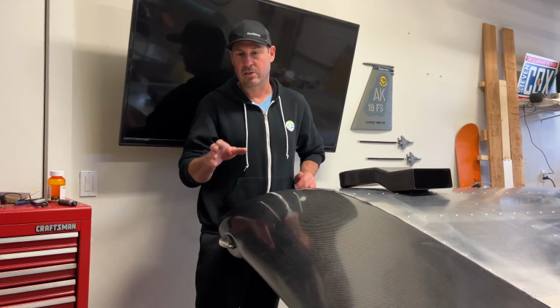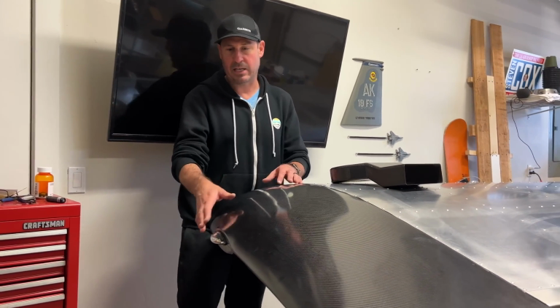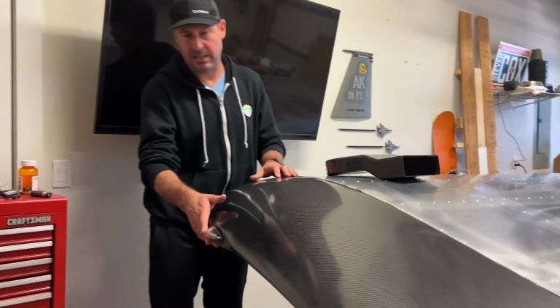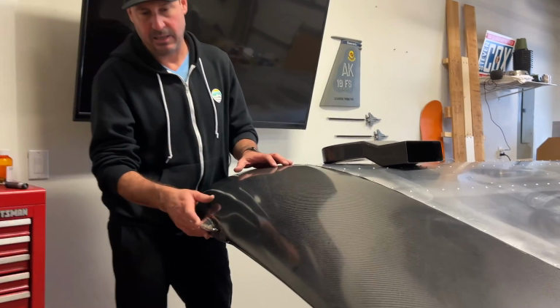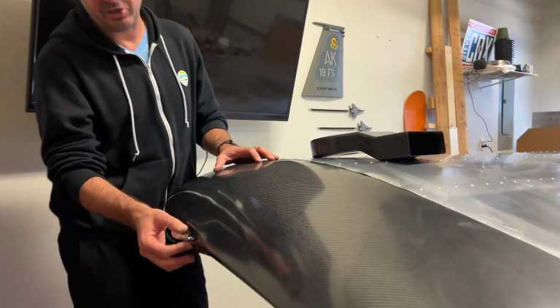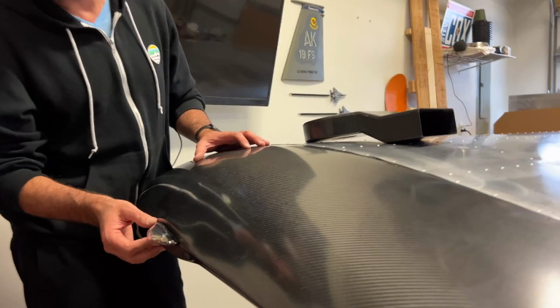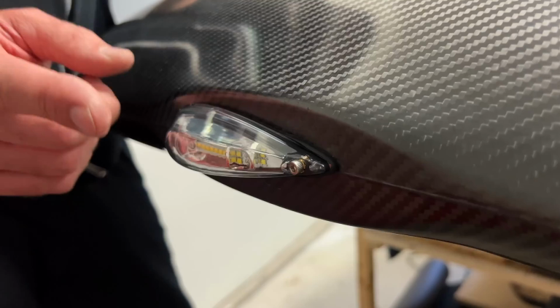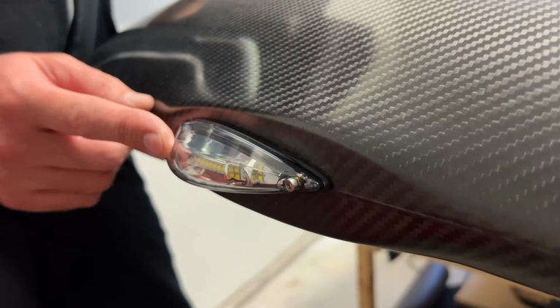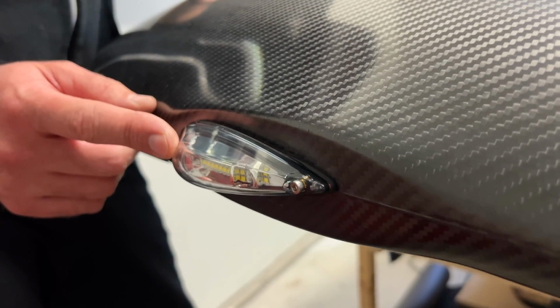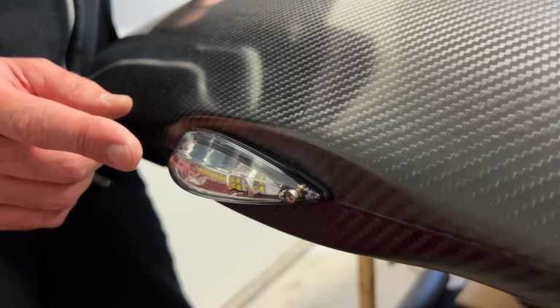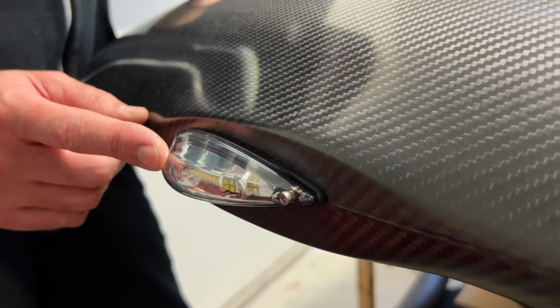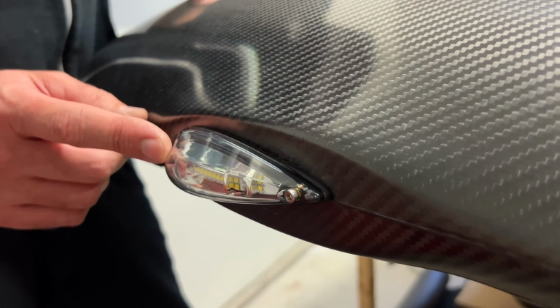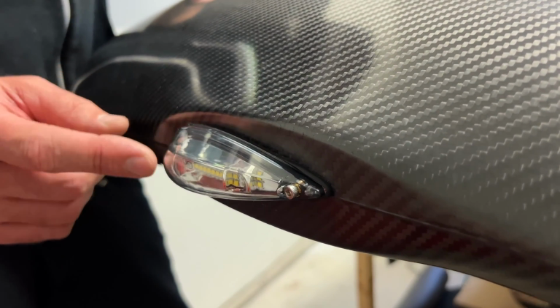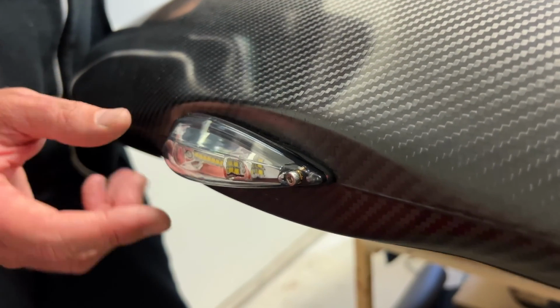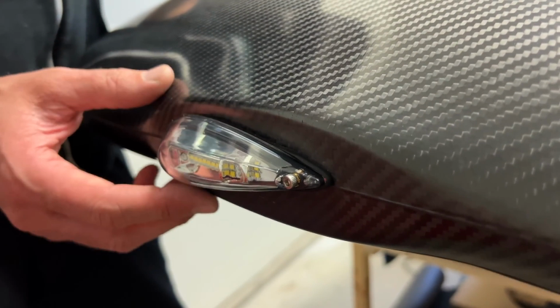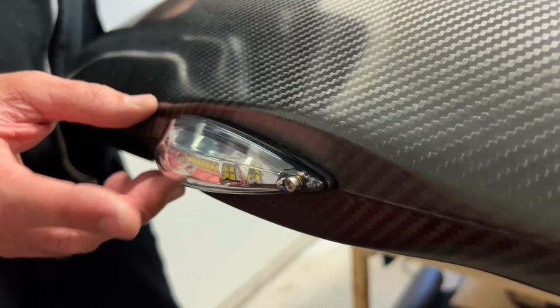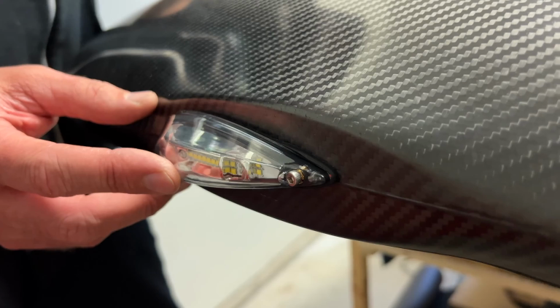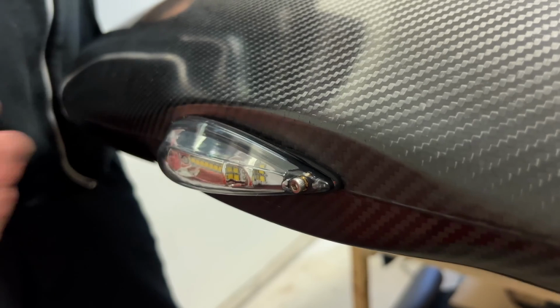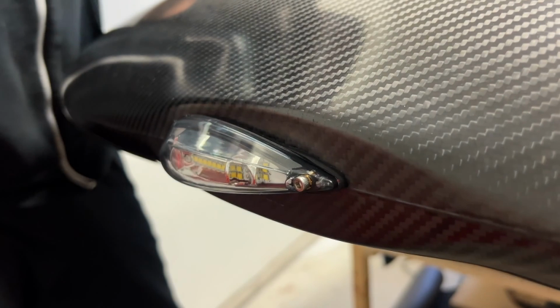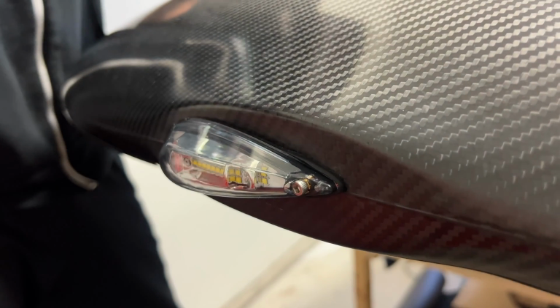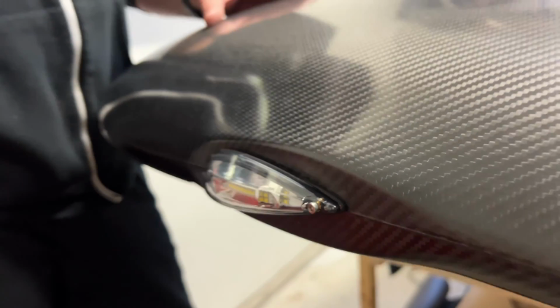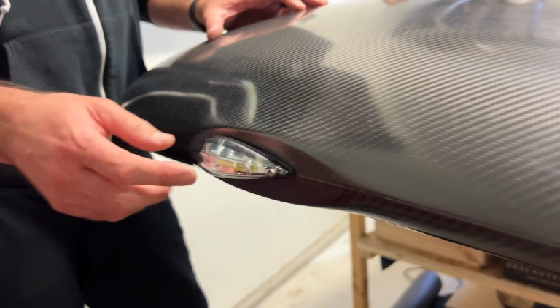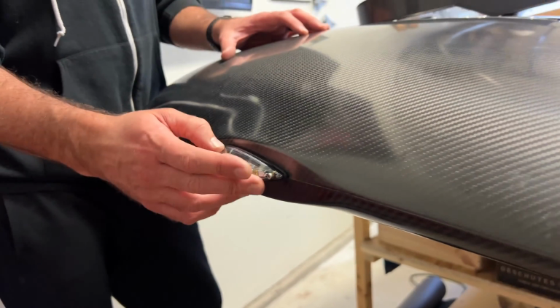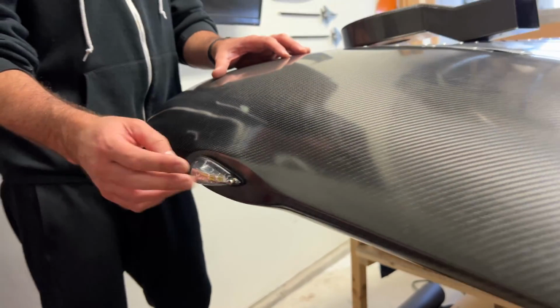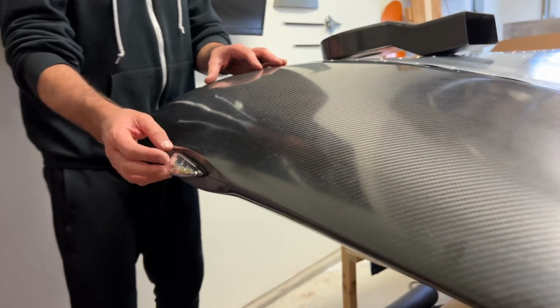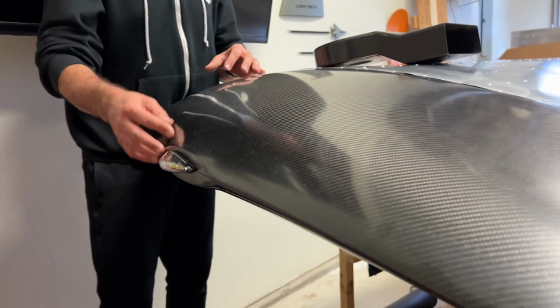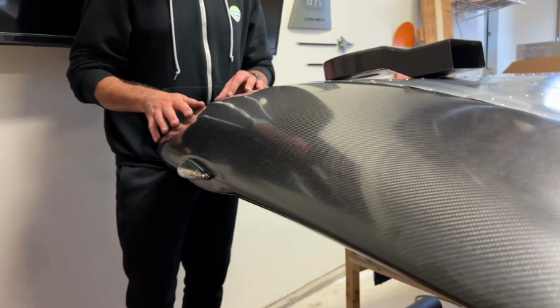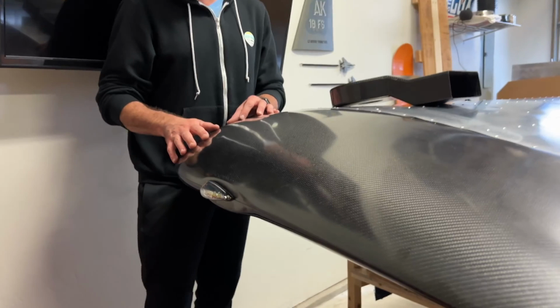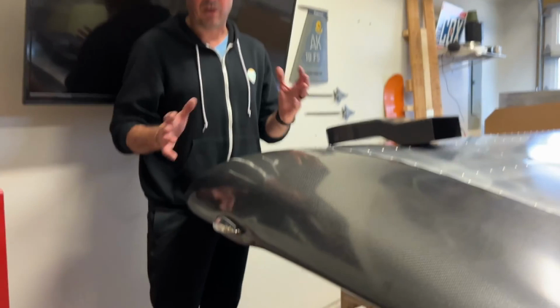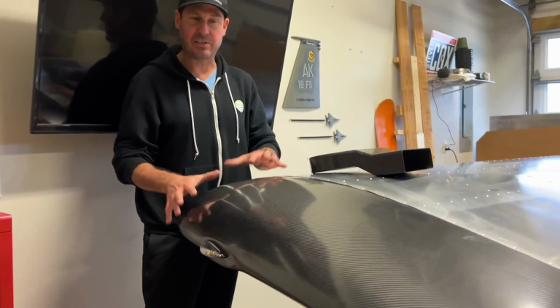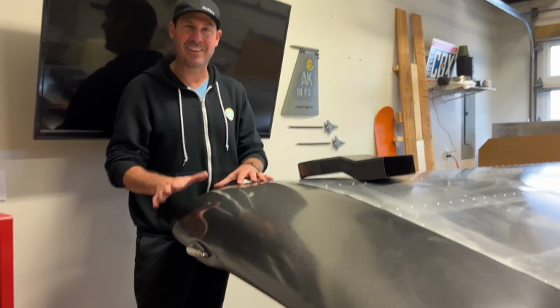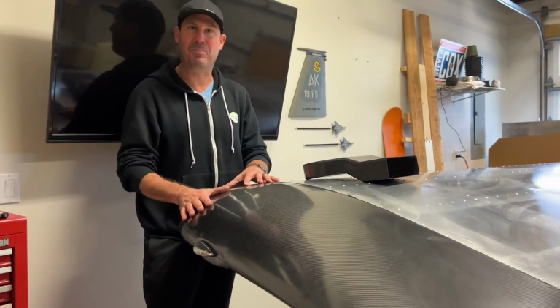Let's take a look at the position light. This is an Avio Power Burst NG 3-in-1 light — we've got the red position light, the white tail light, and the strobe. All right, that's enough talking. Let's get building.